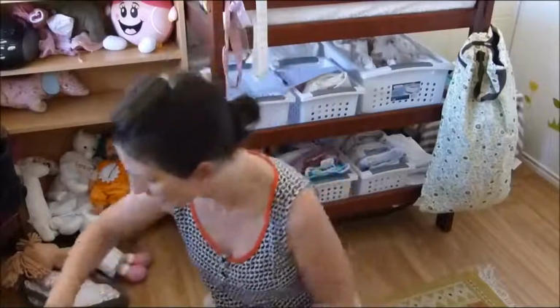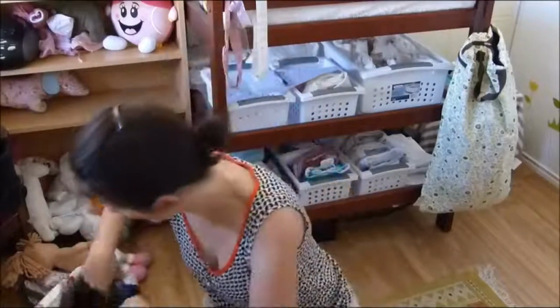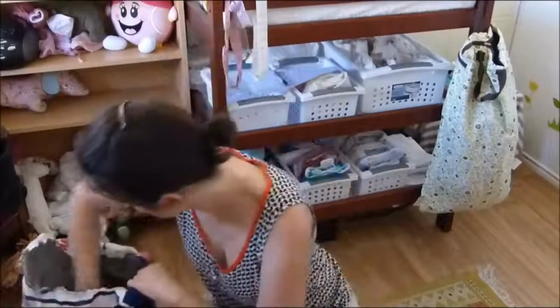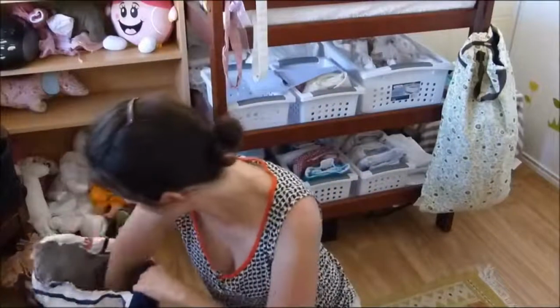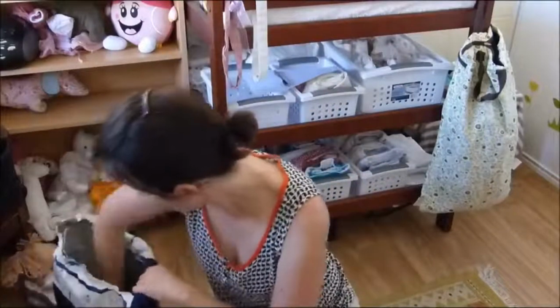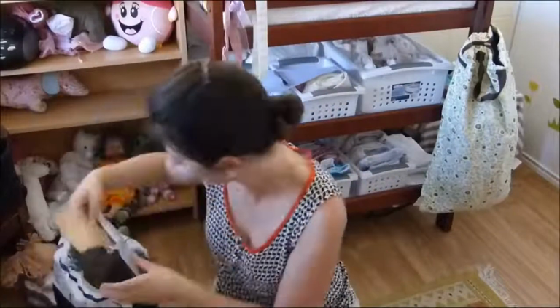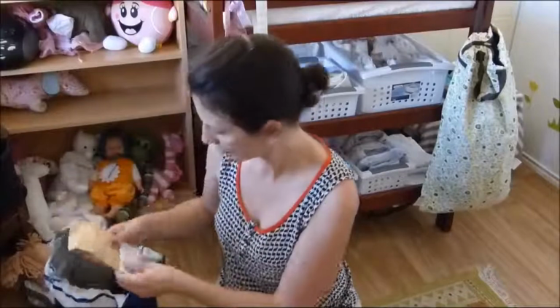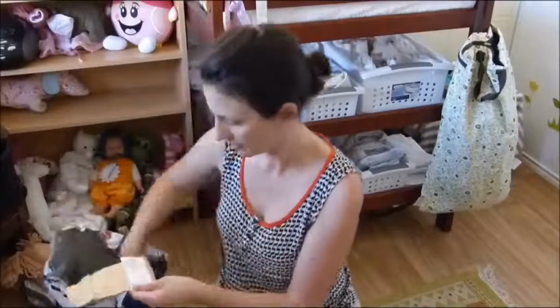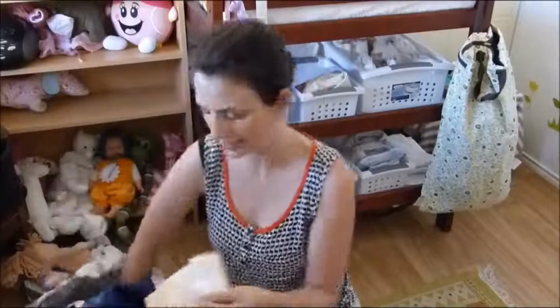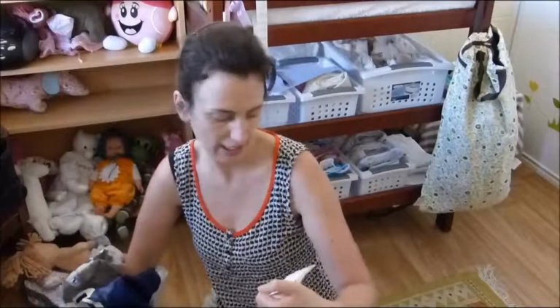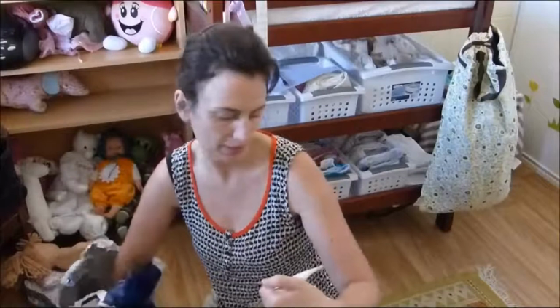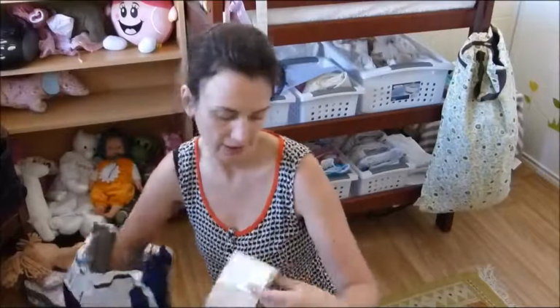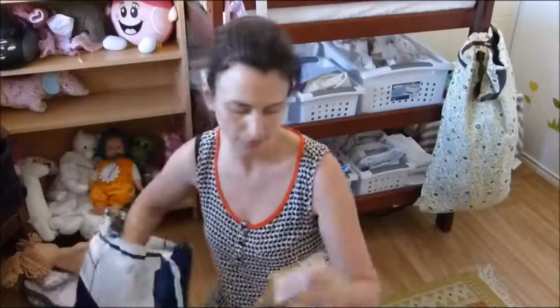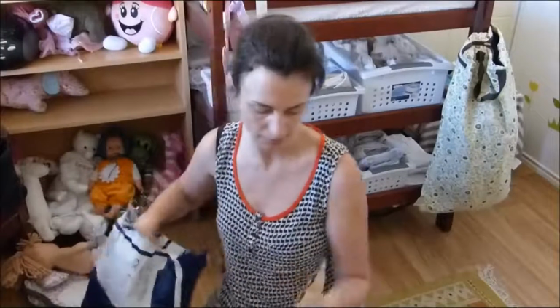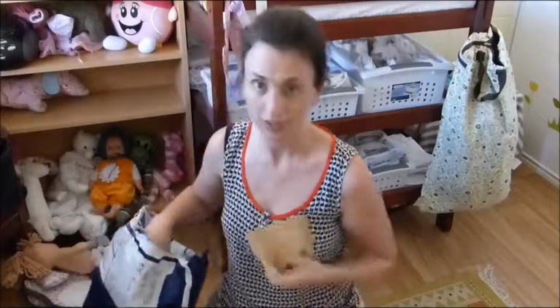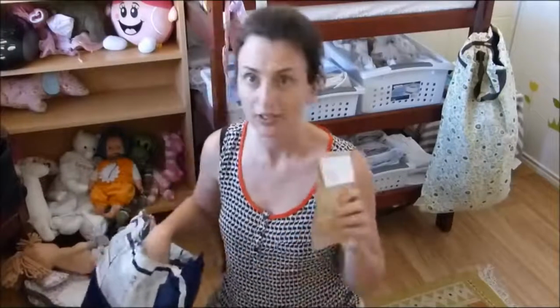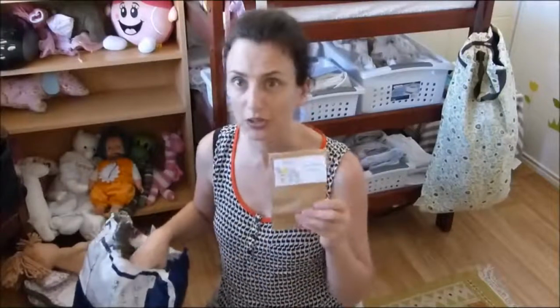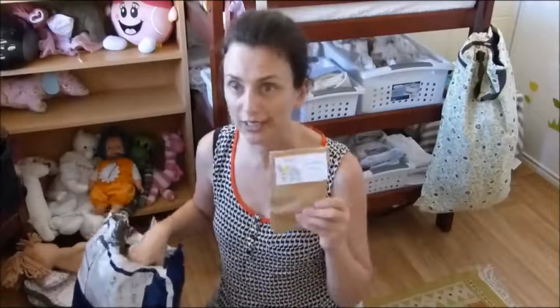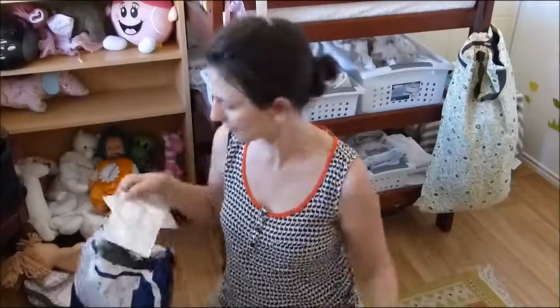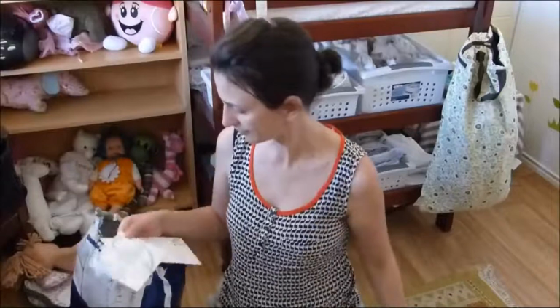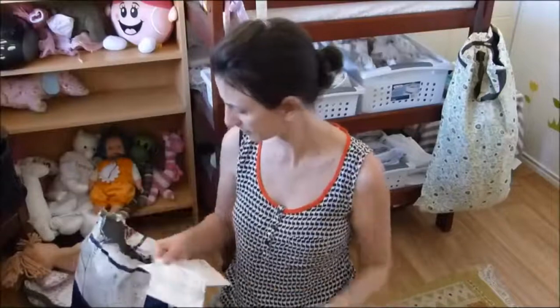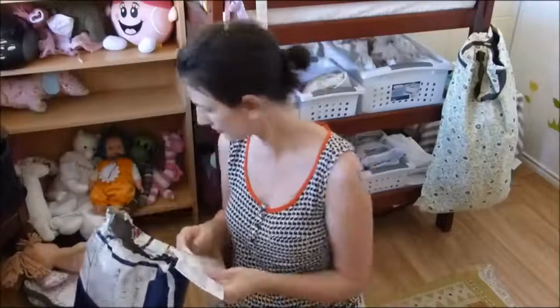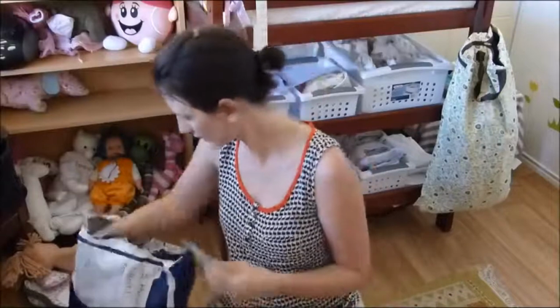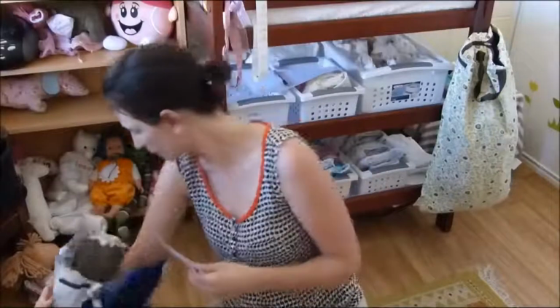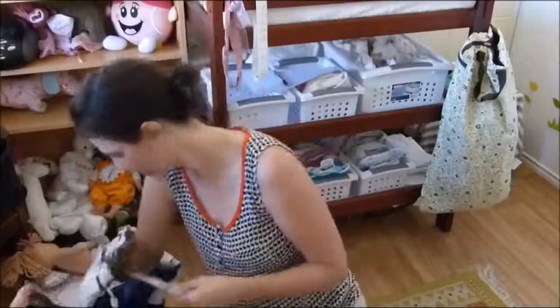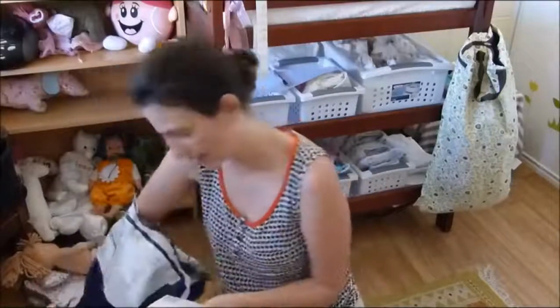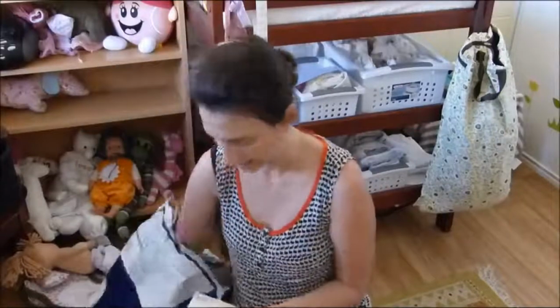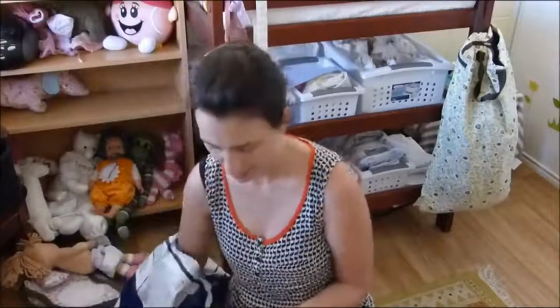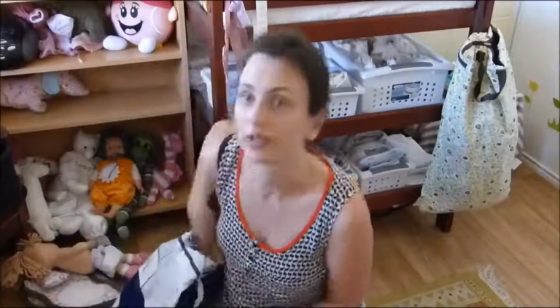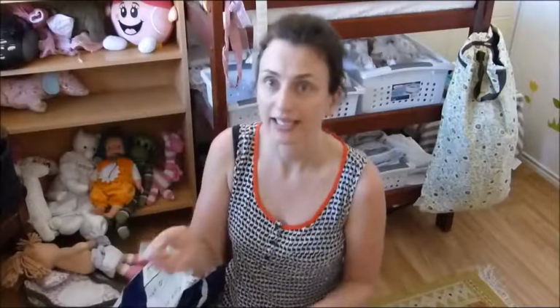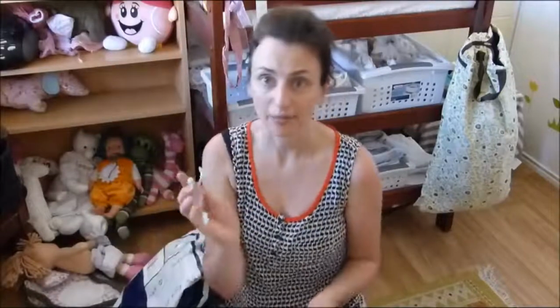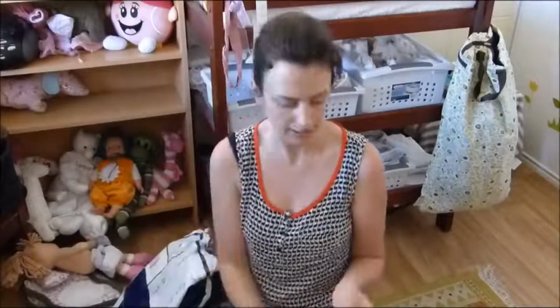And what else have we got in here? For us to keep we've got some soap nuts, and there's also a snappy in here.